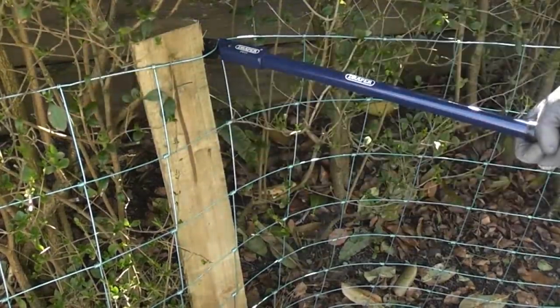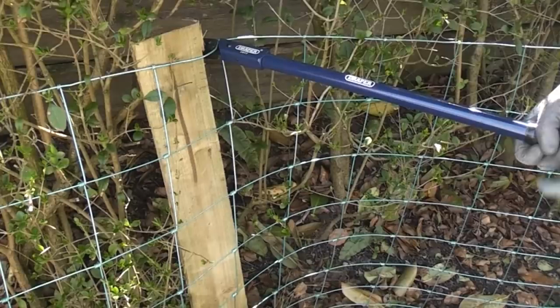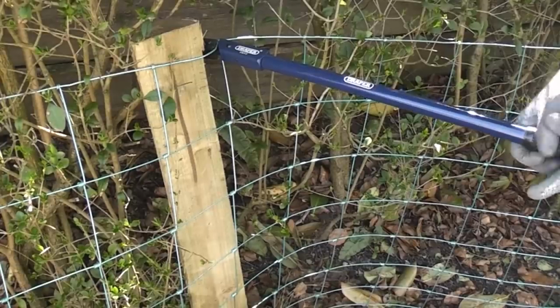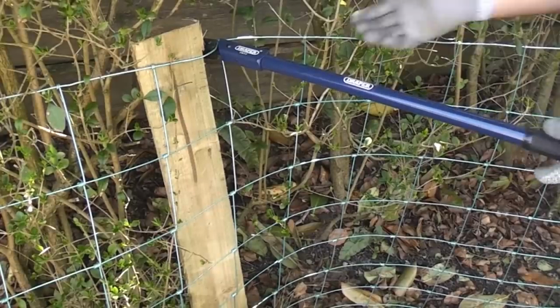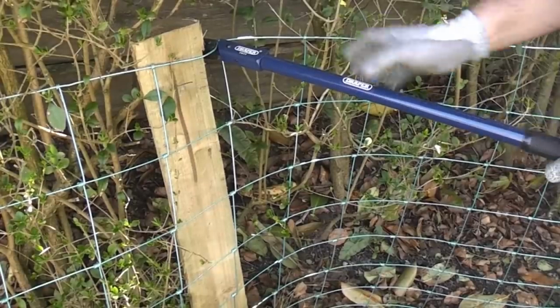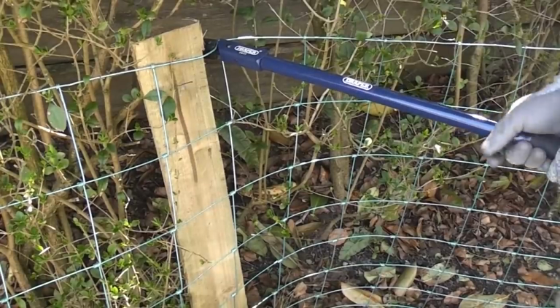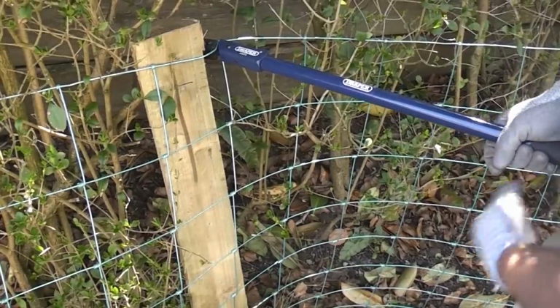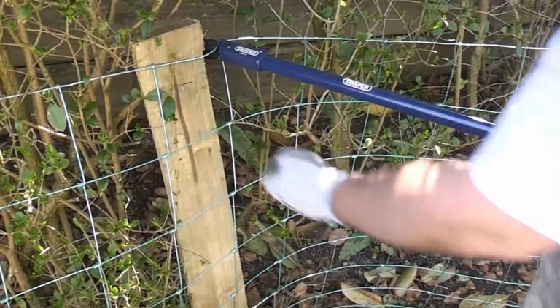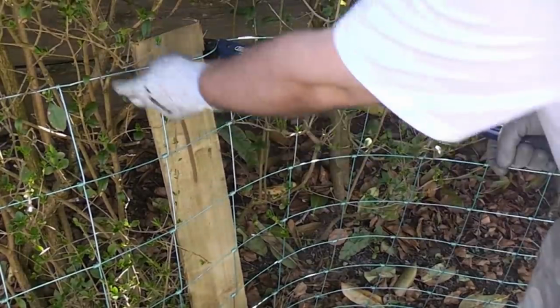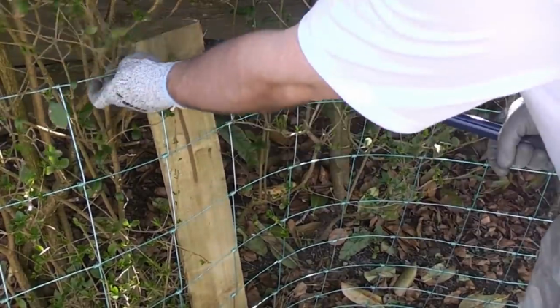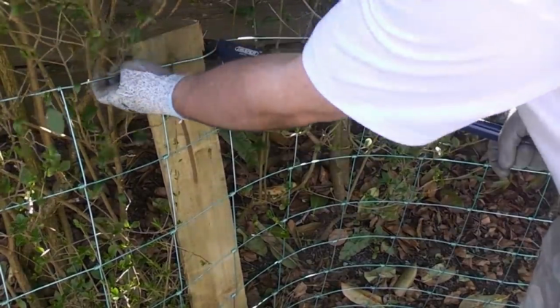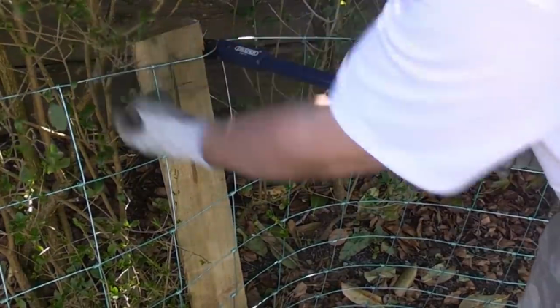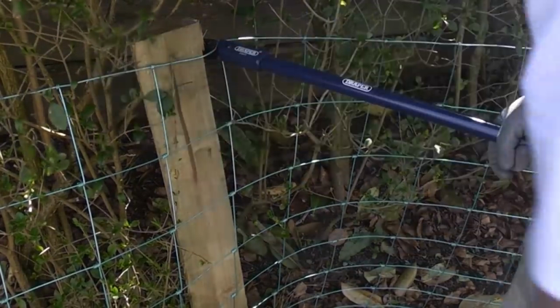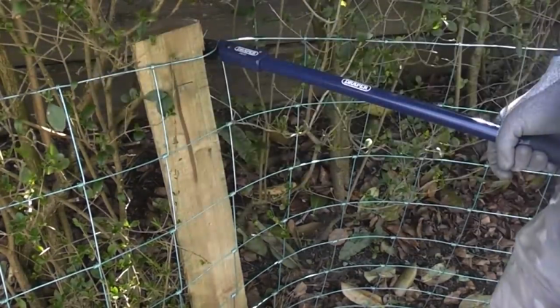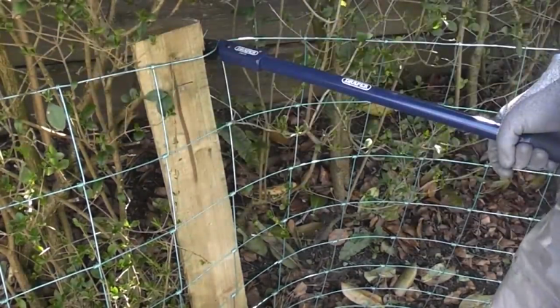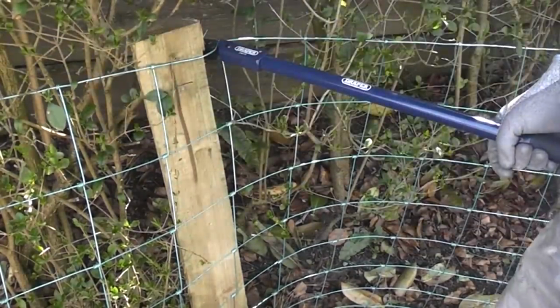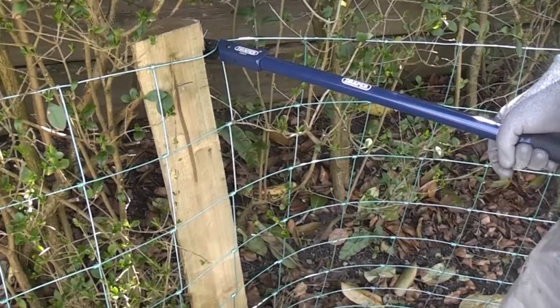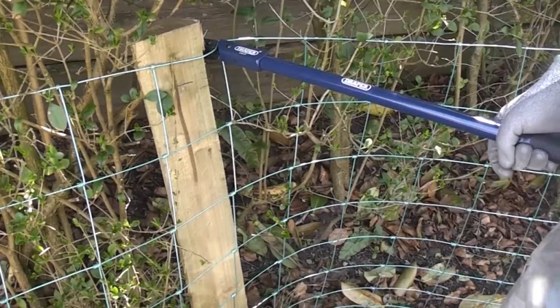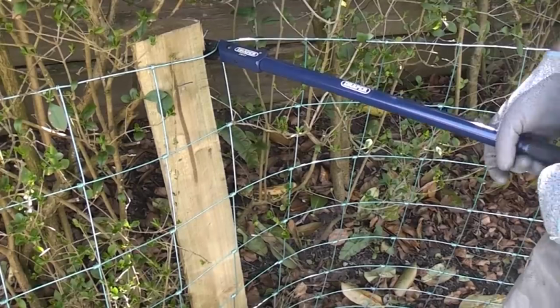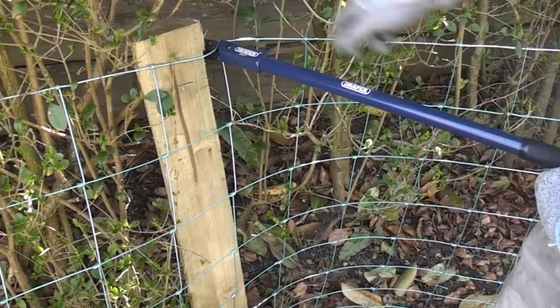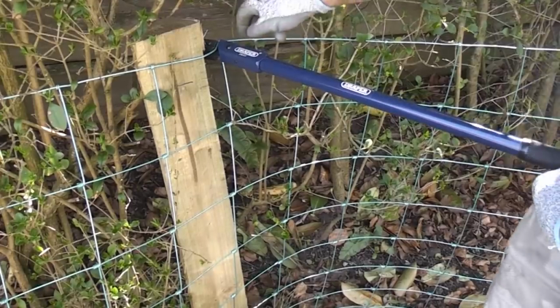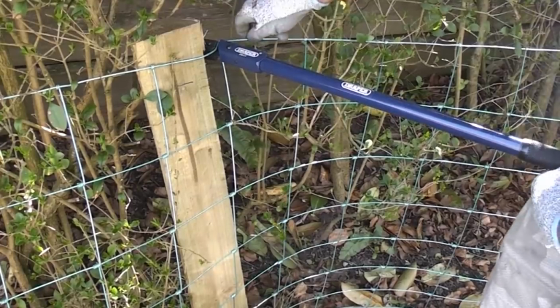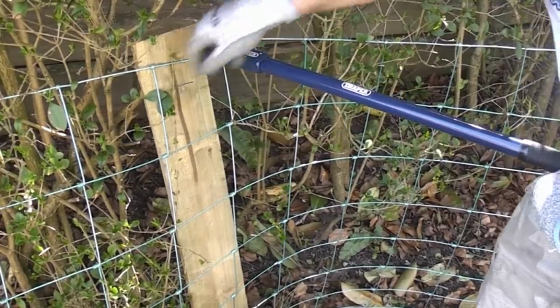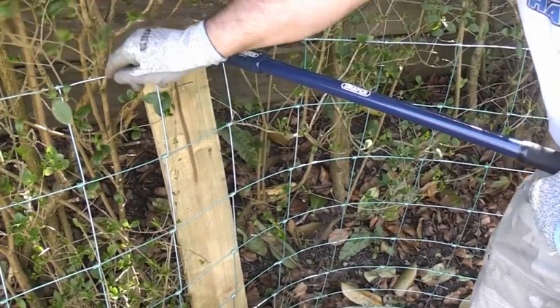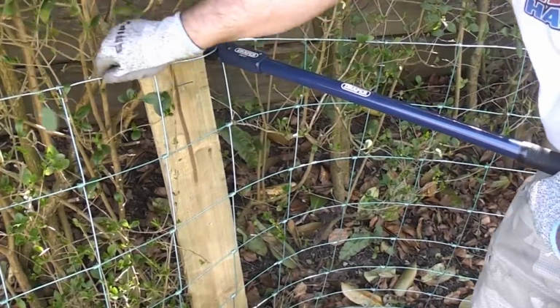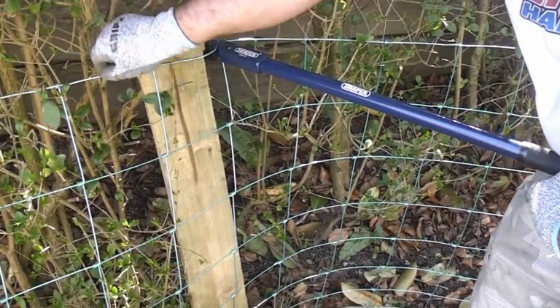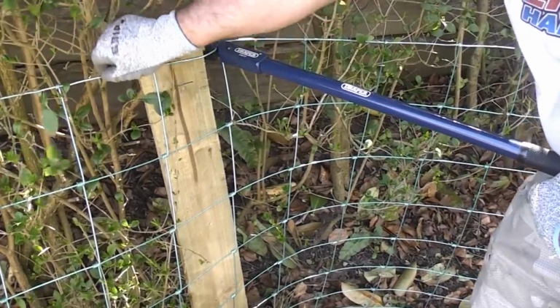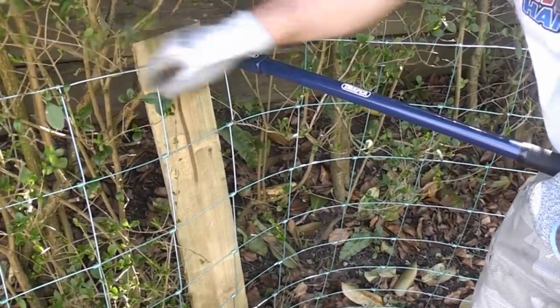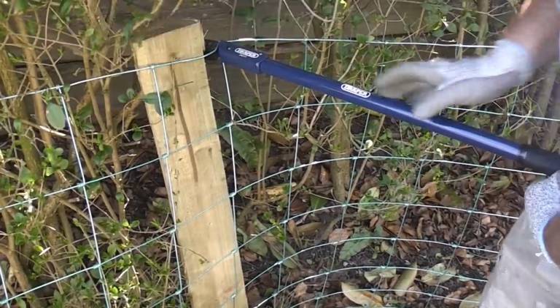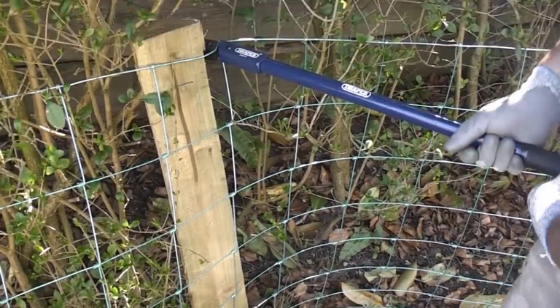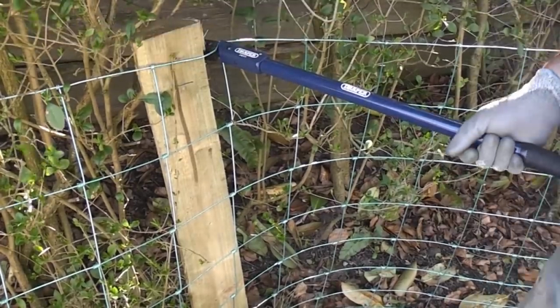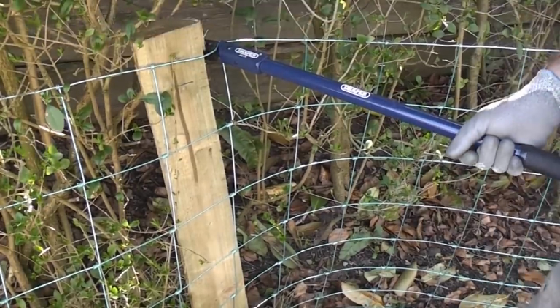This is really handy for any kind of fencing — be it sheet netting, barbed wire, or anything — you can get a hell of a lot of tension on the wire just using this machine.